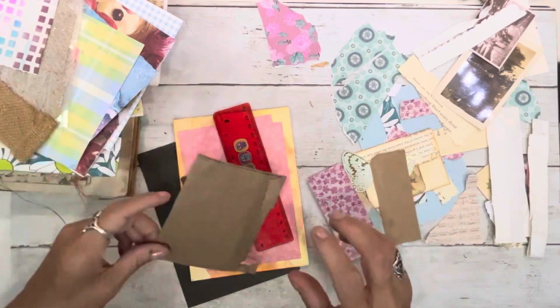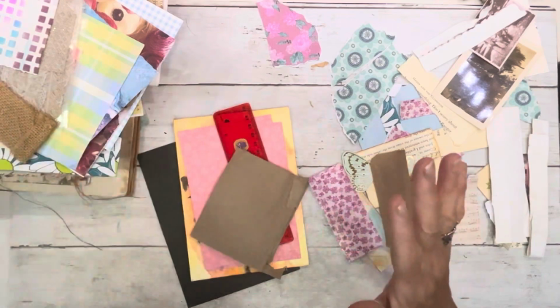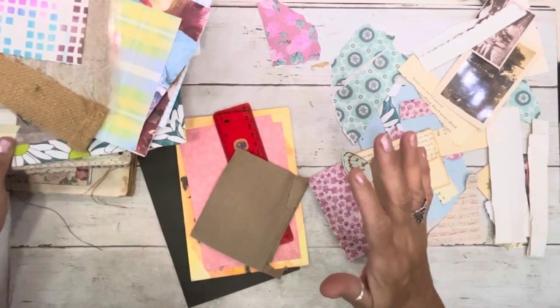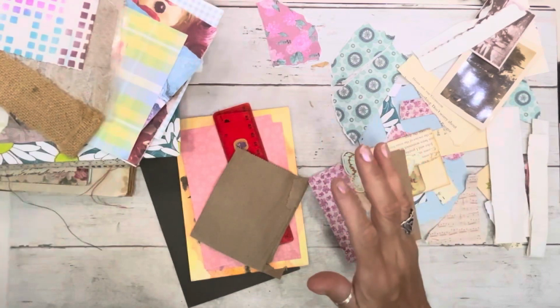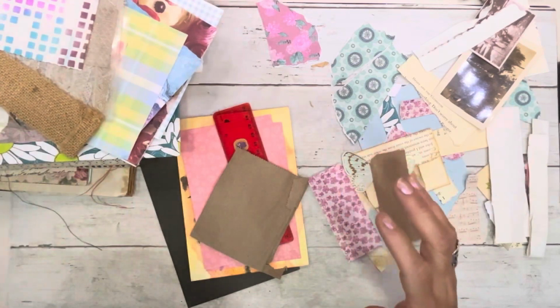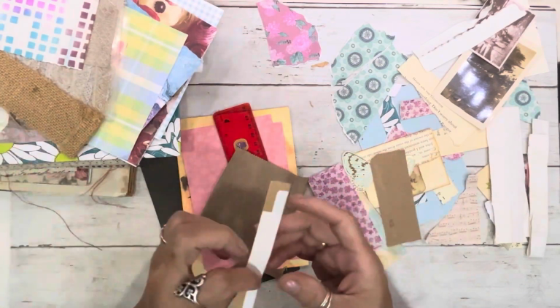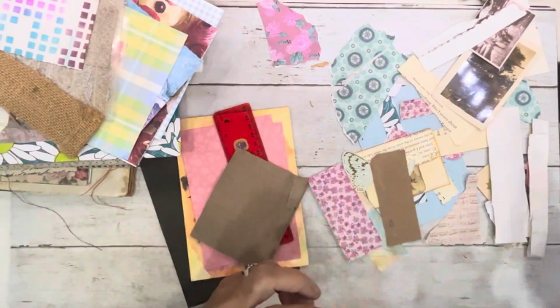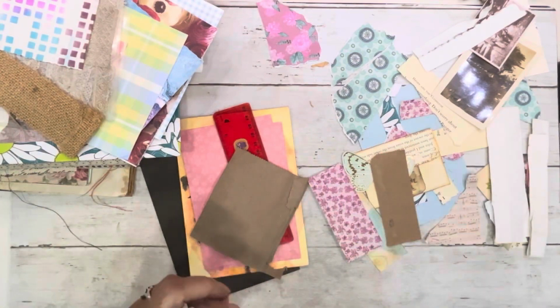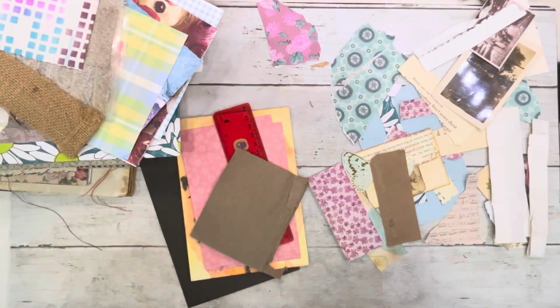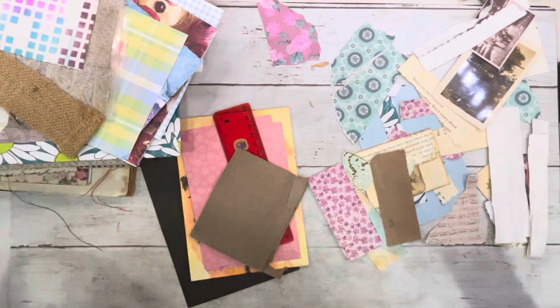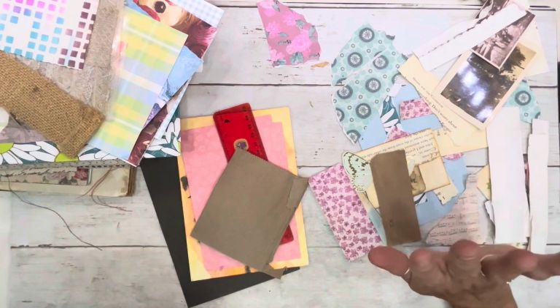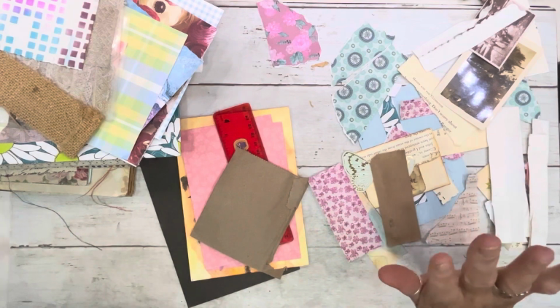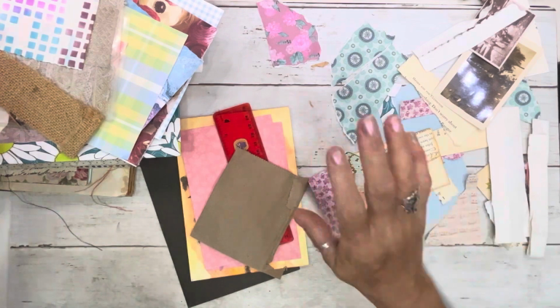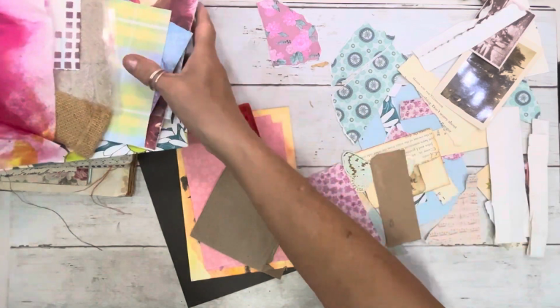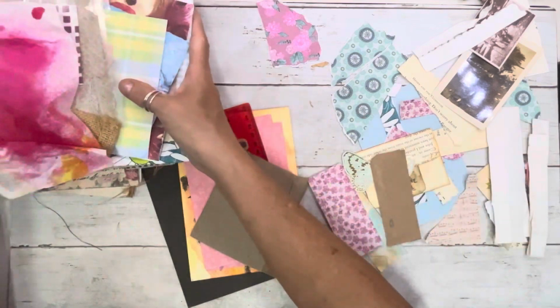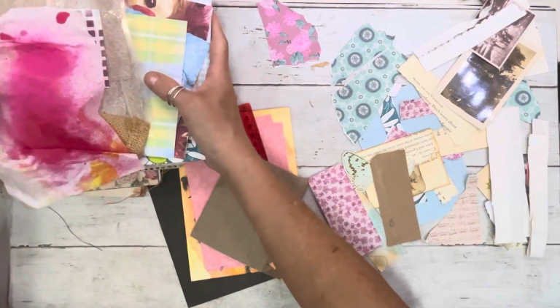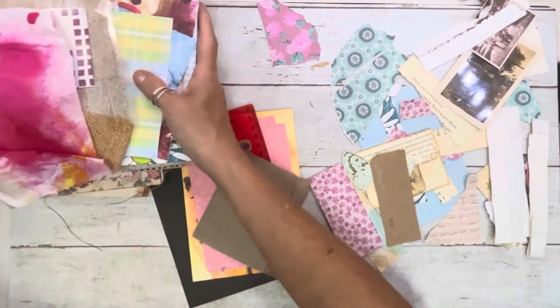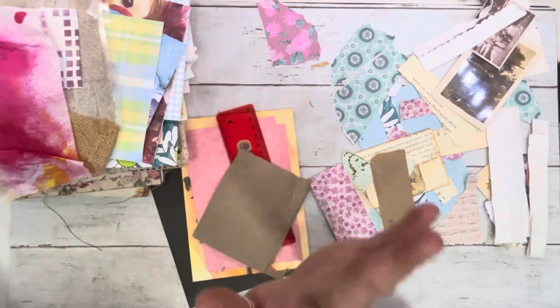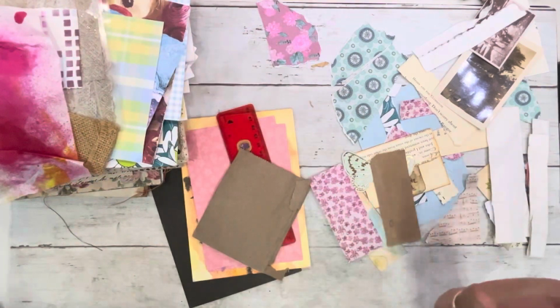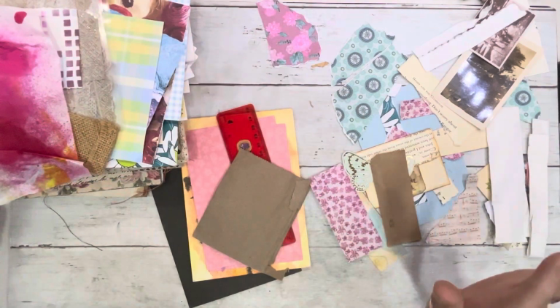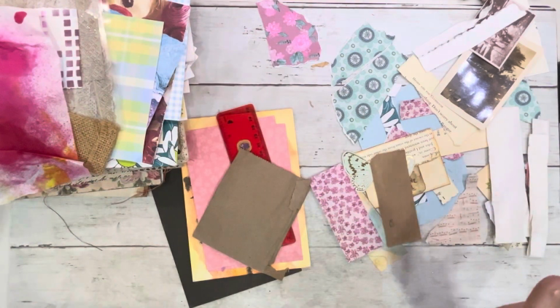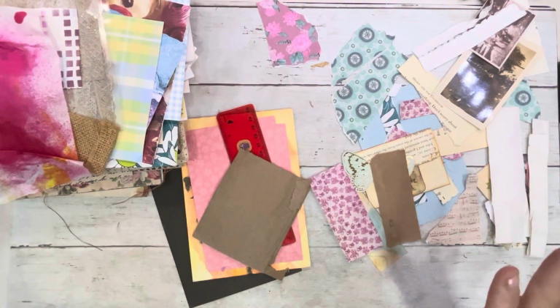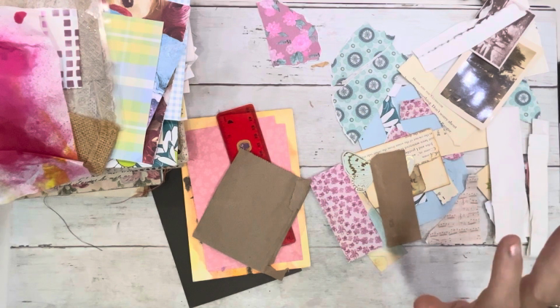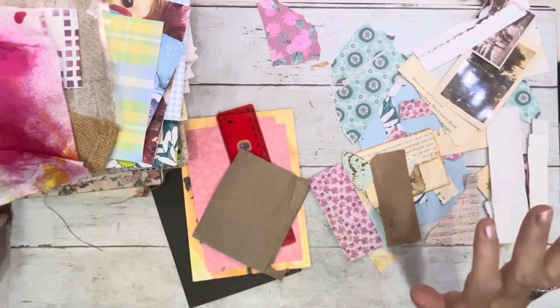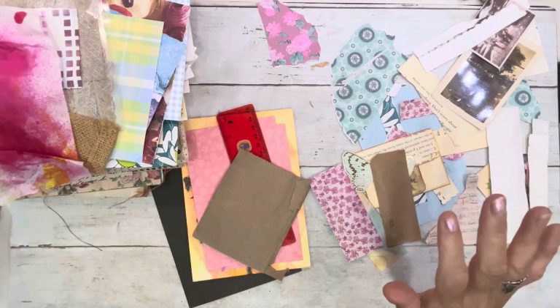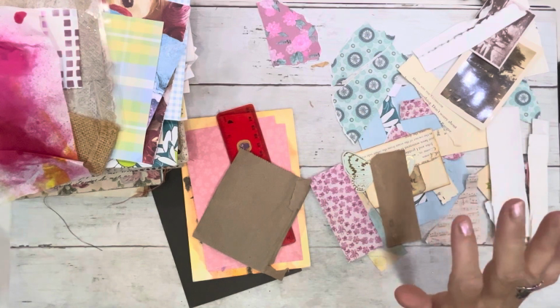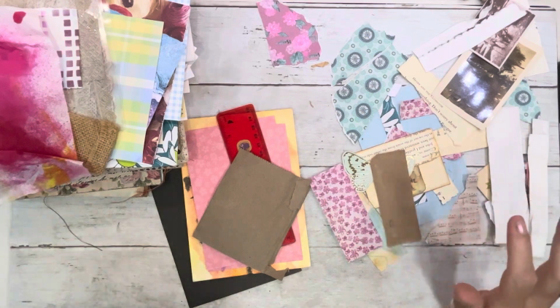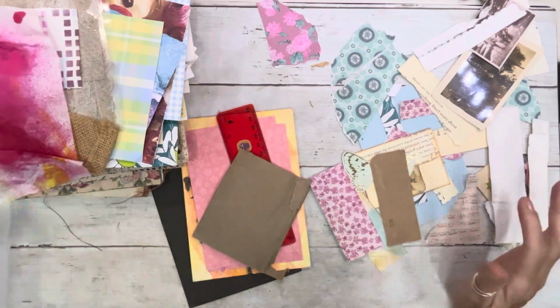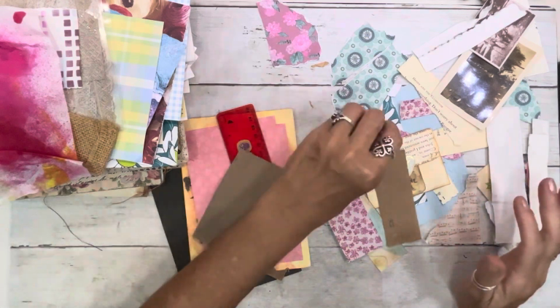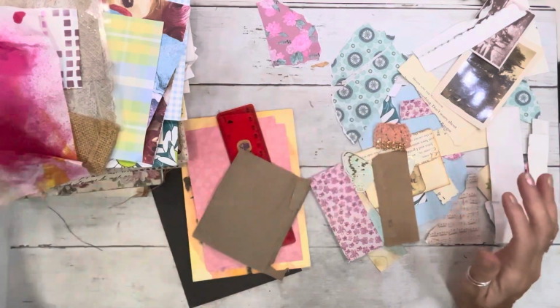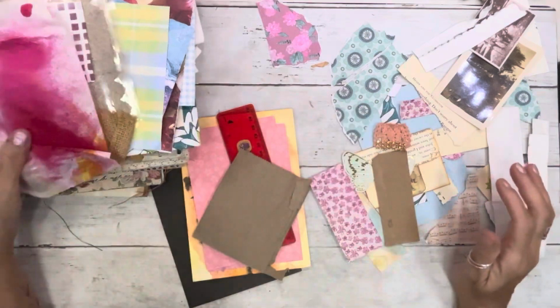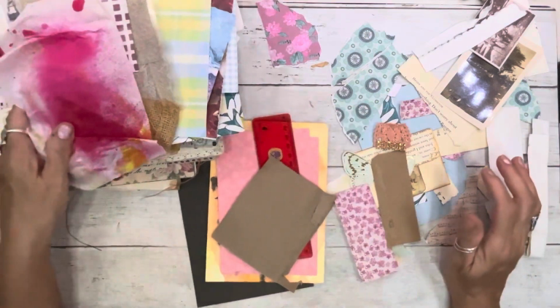I am over 200 crafty friends and I am like so beside myself, y'all. And the comments — oh my goodness. I love it. I love y'all.